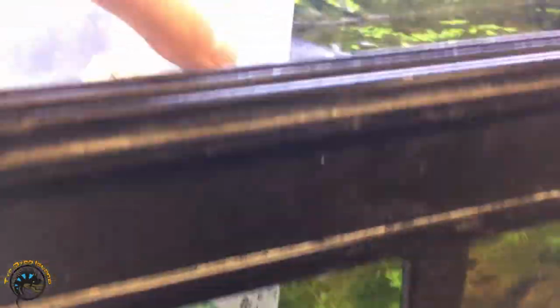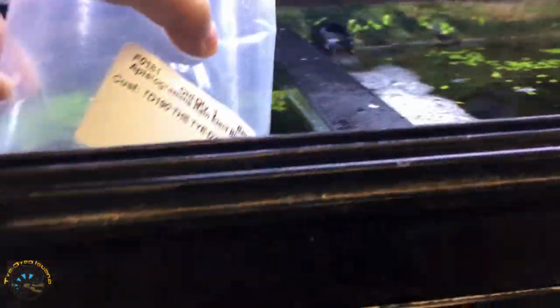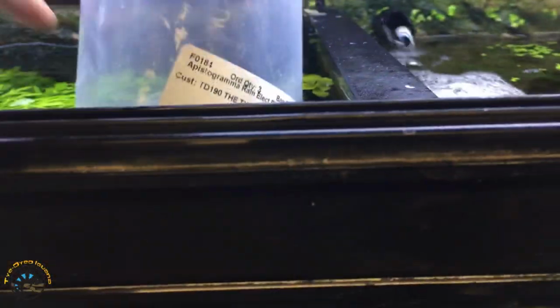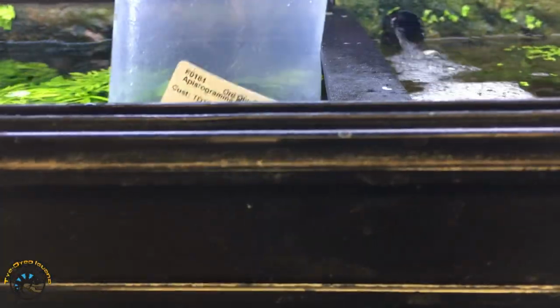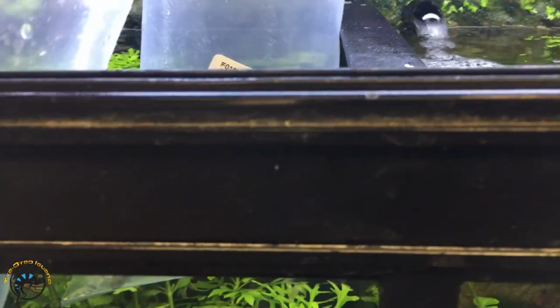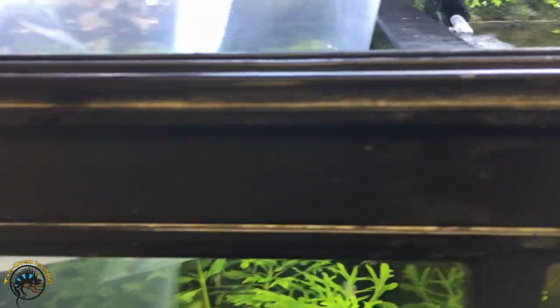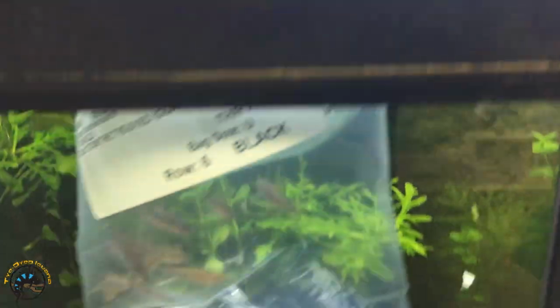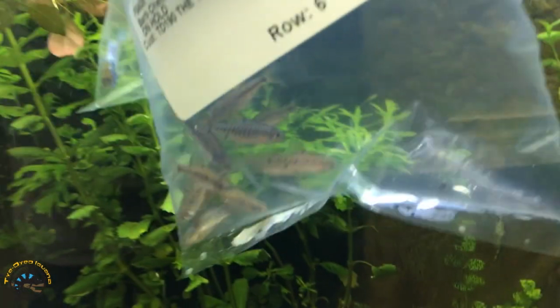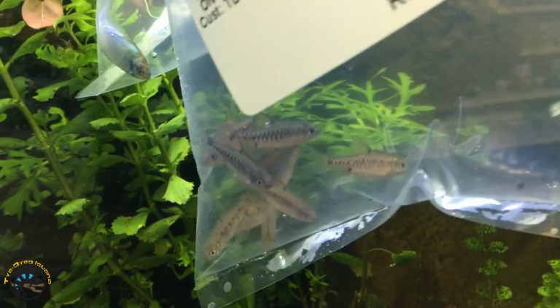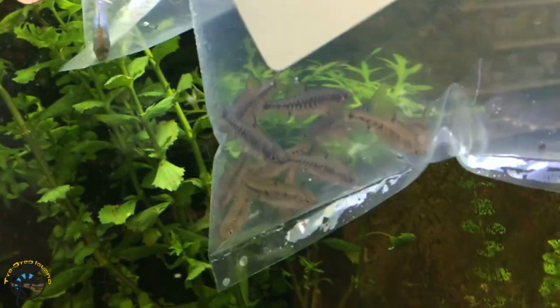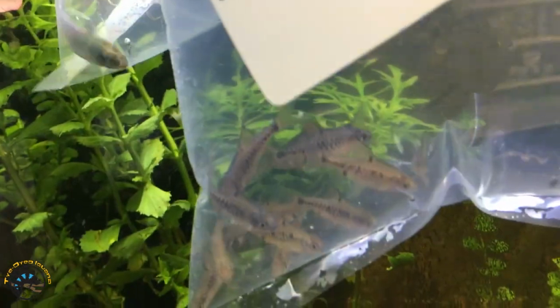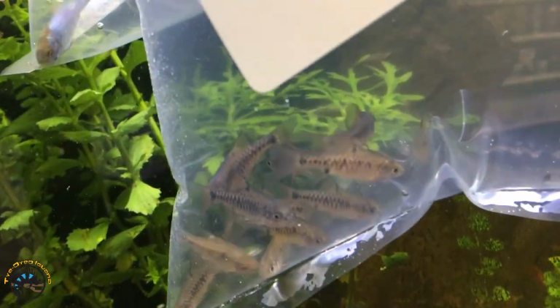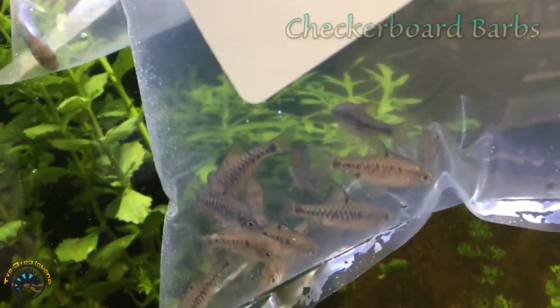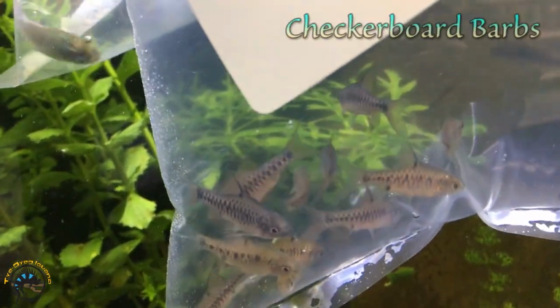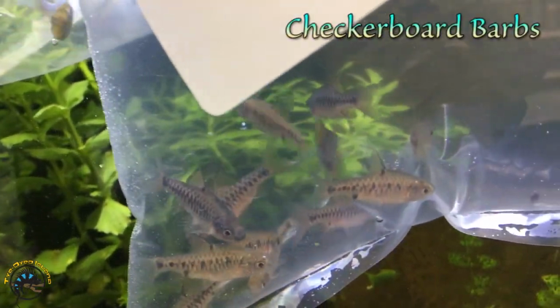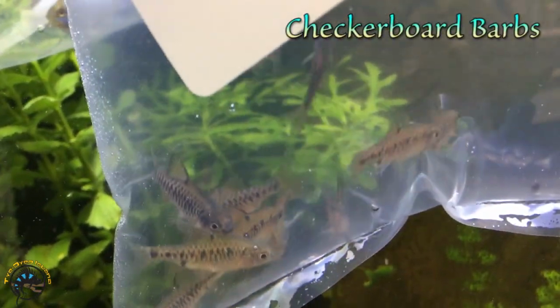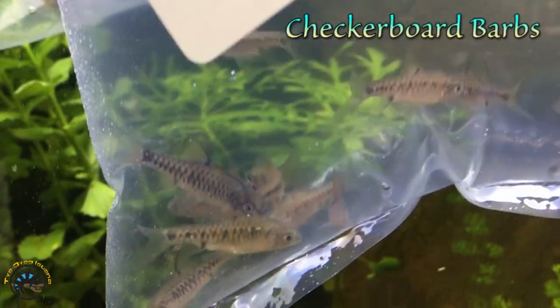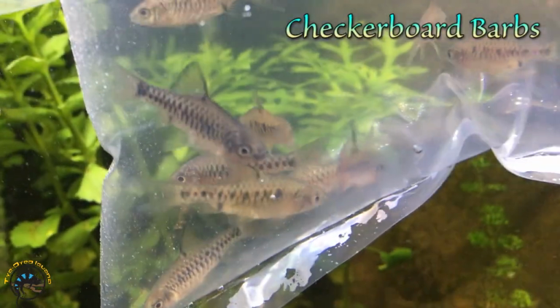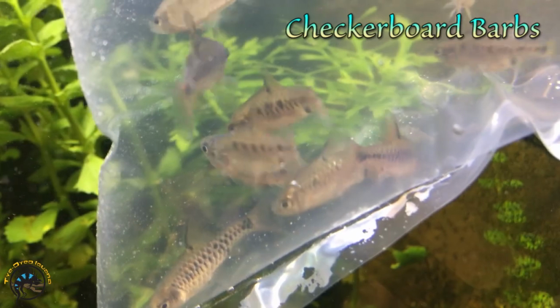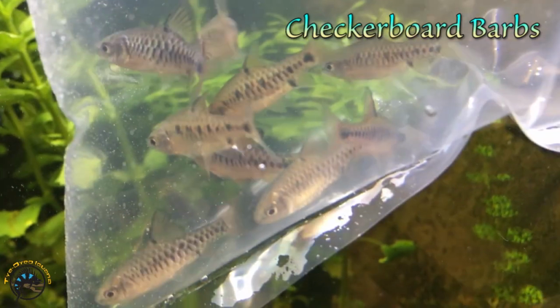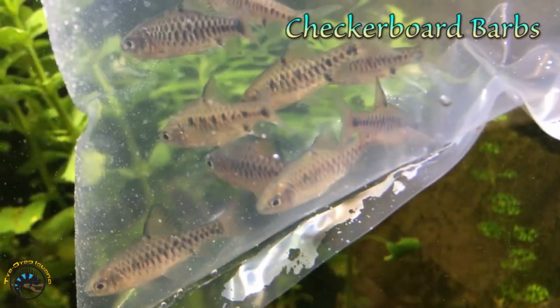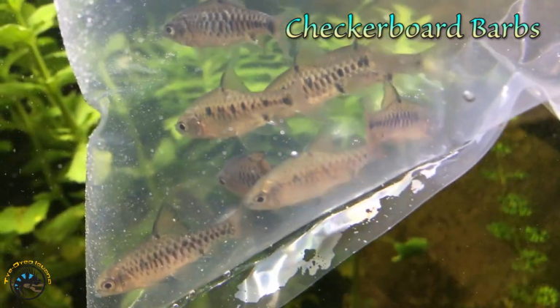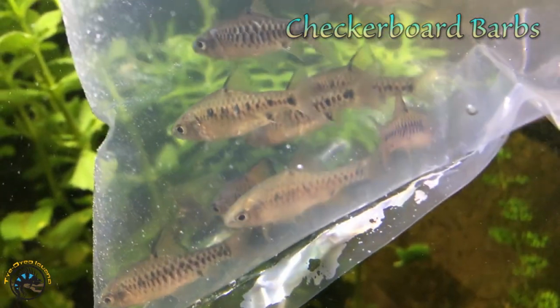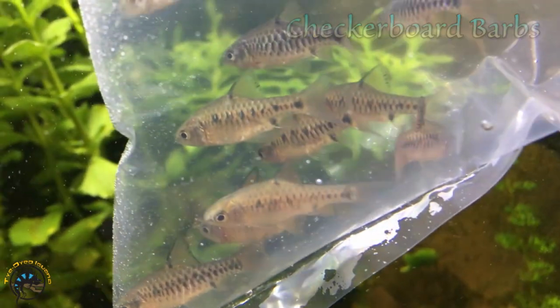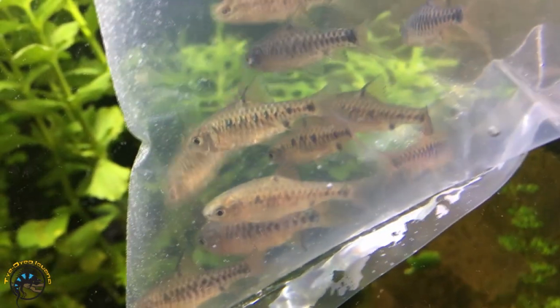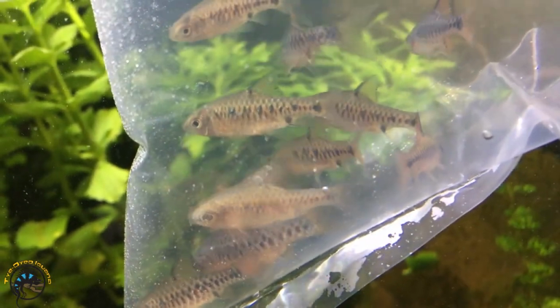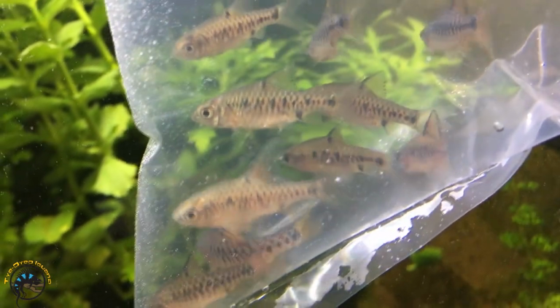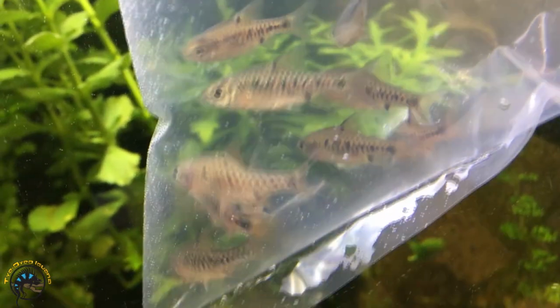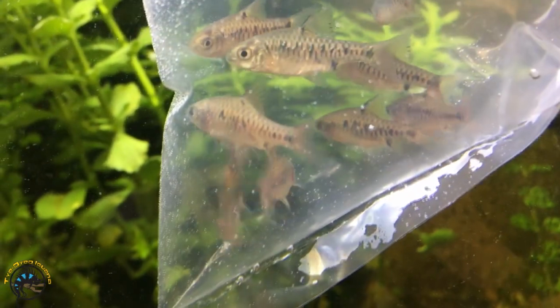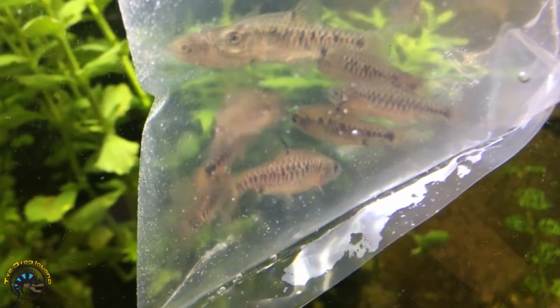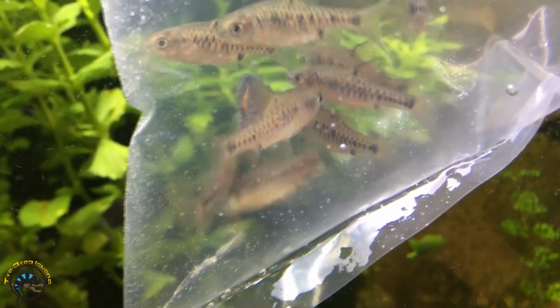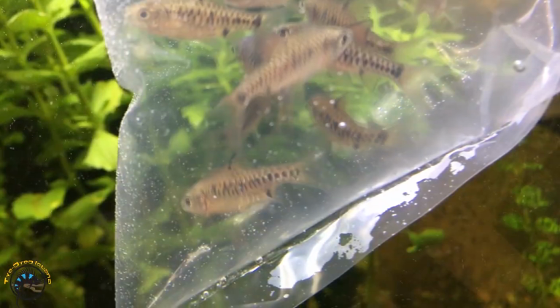This is a new species actually that we haven't had before. These are called checkerboard barbs. You can kind of see how their scales are - you can kind of see why they're called that. They look like little checkerboards.